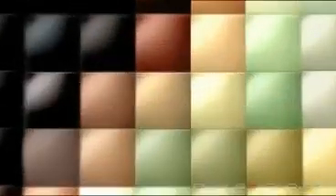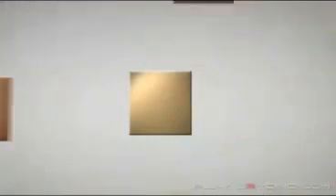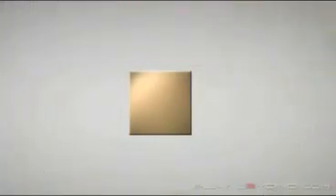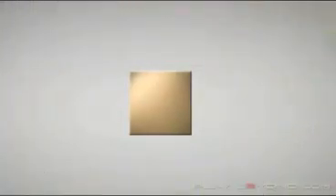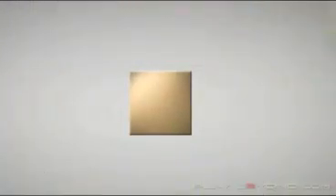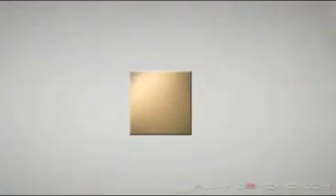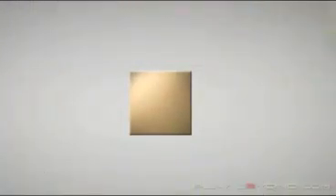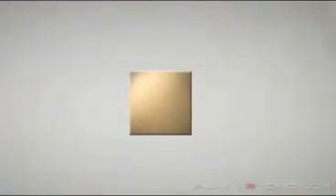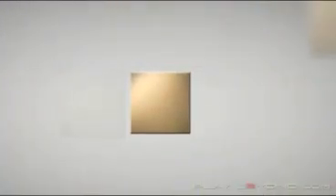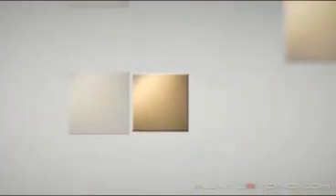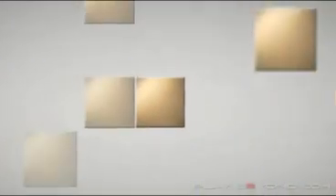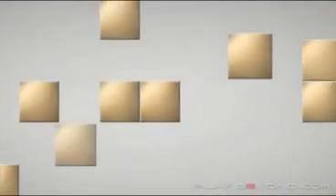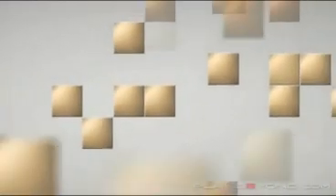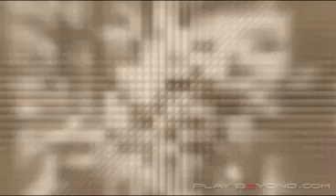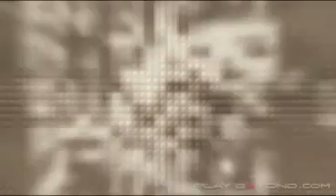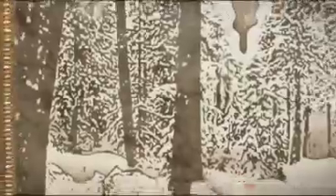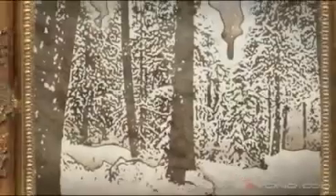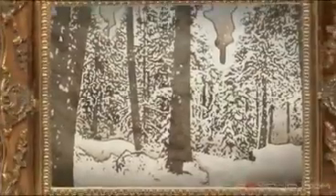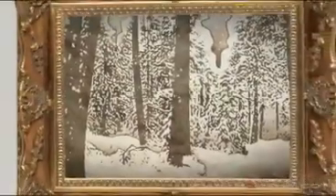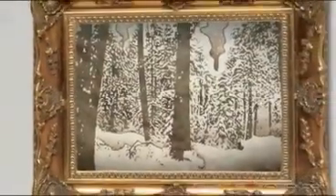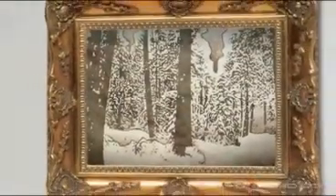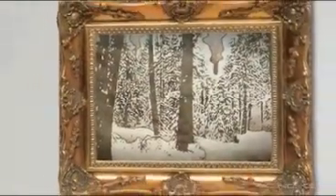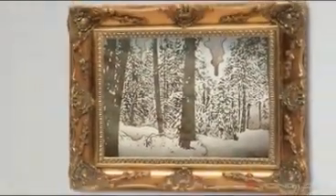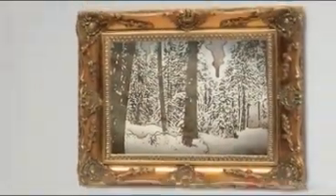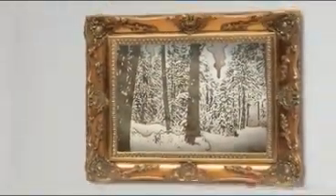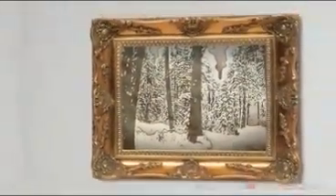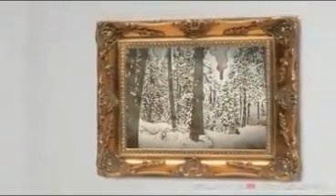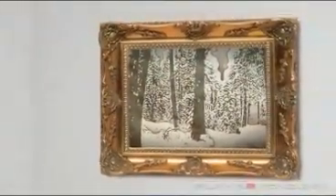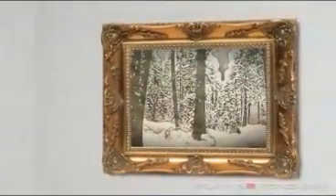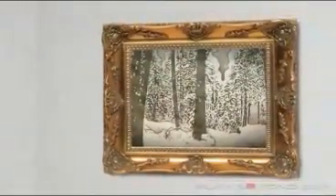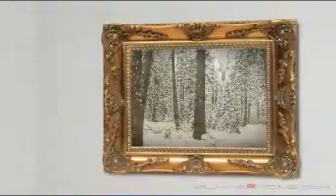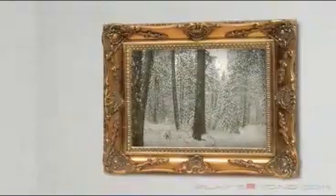This is a pixel. It is the basic building block of all electronic images — the smallest possible detail. And the more pixels, the more vibrant the image.